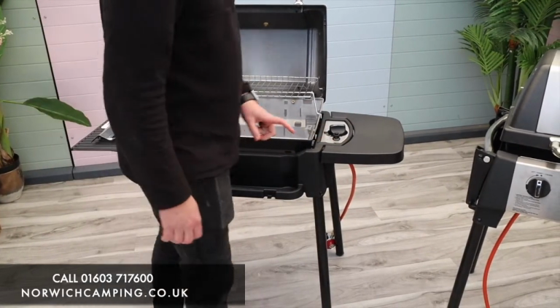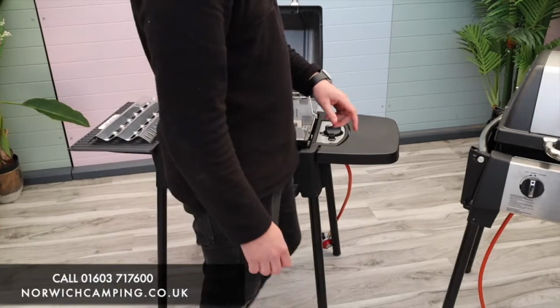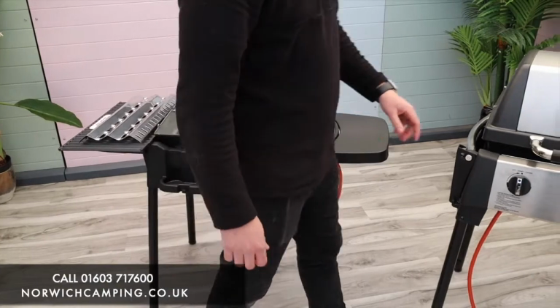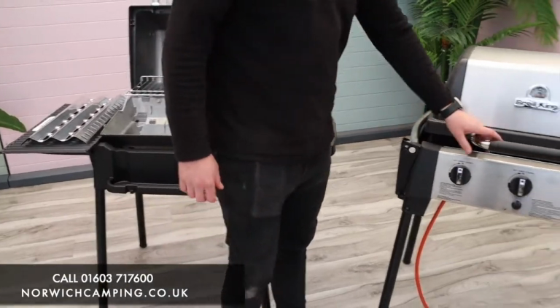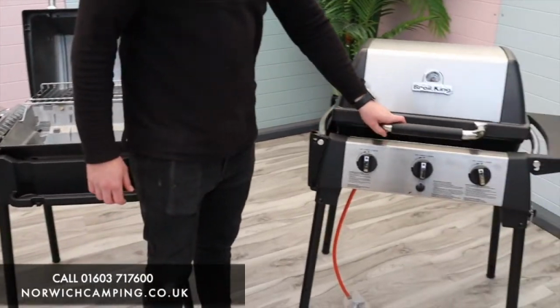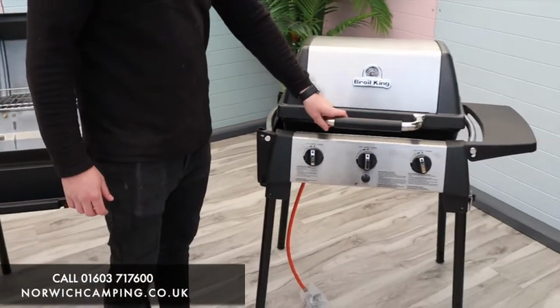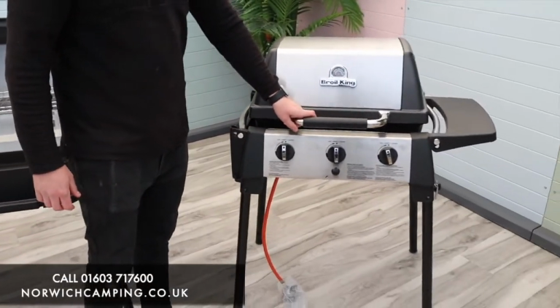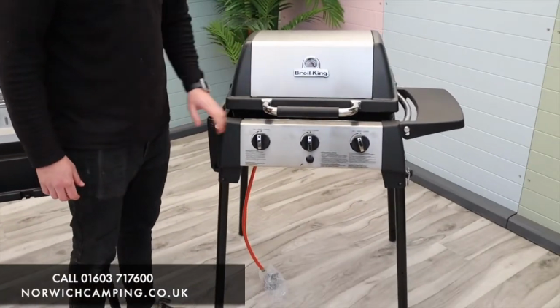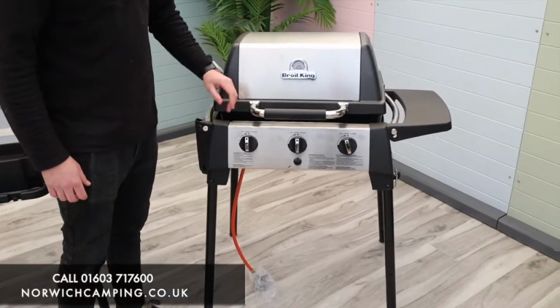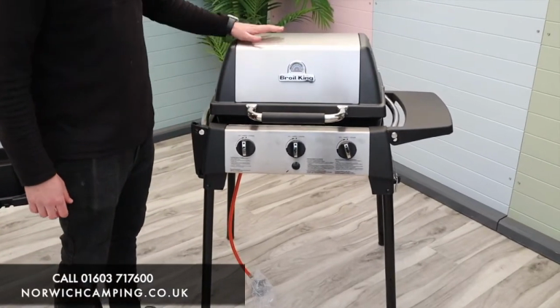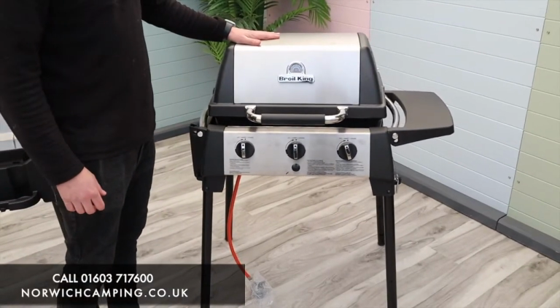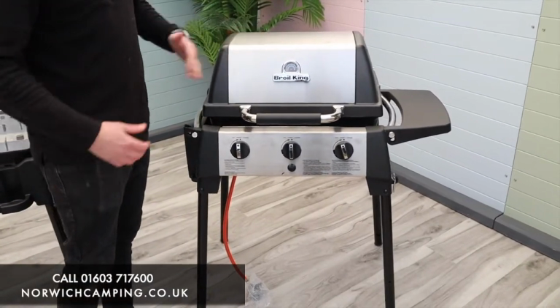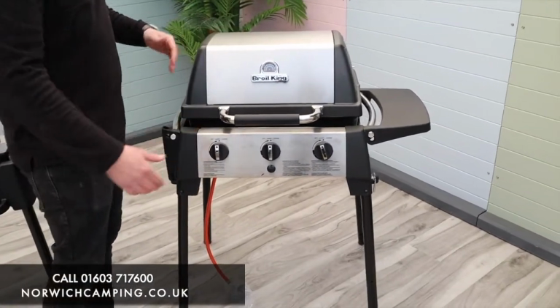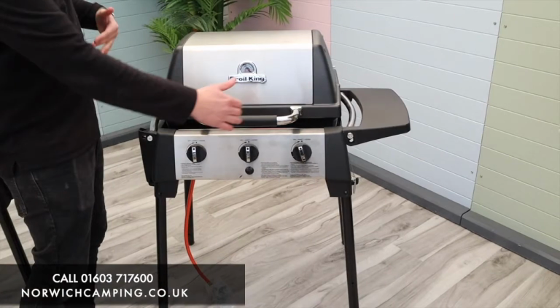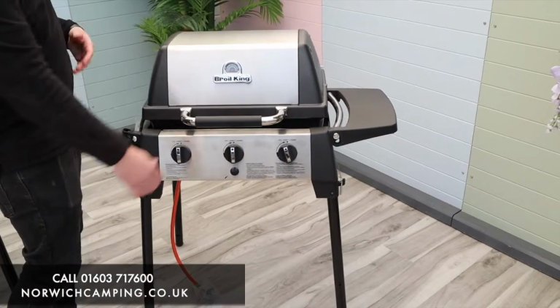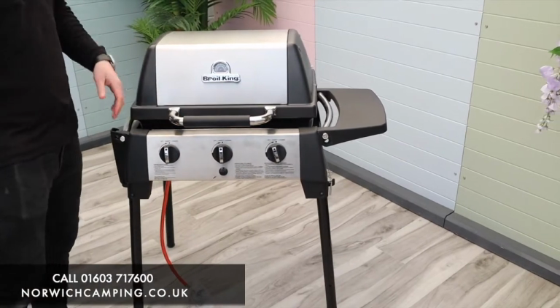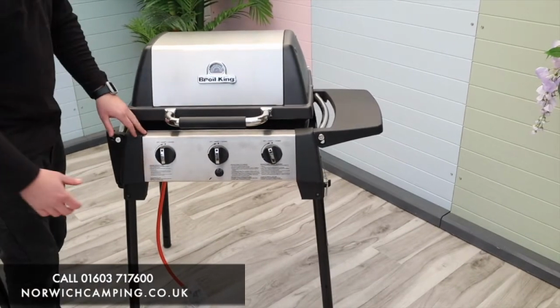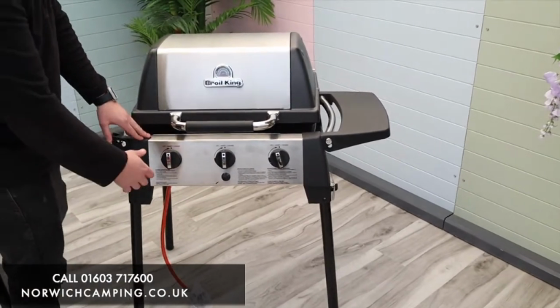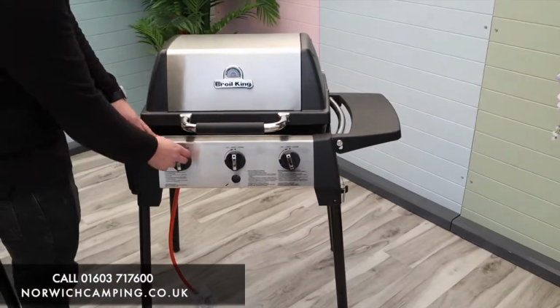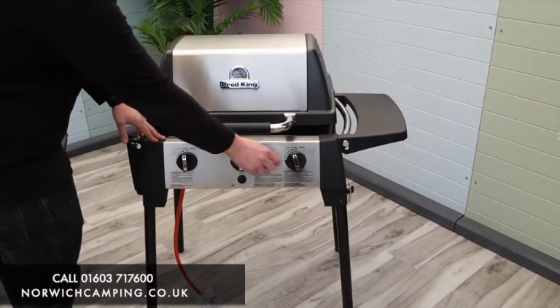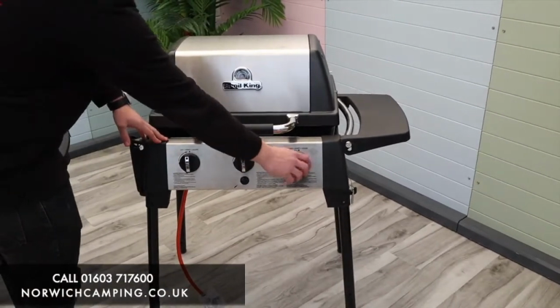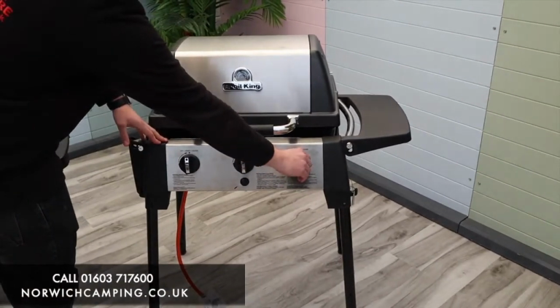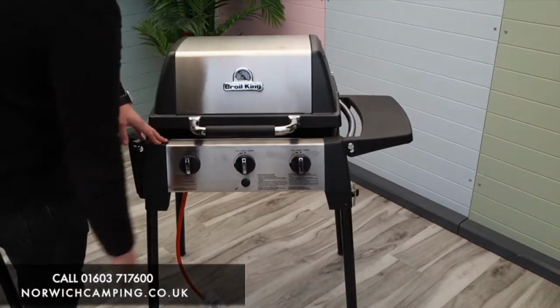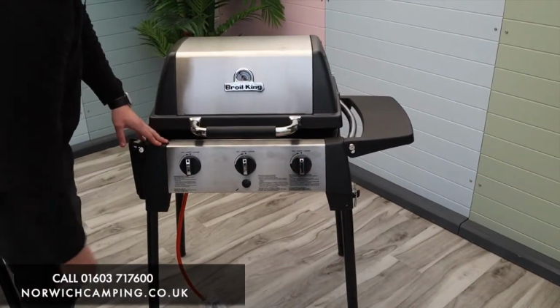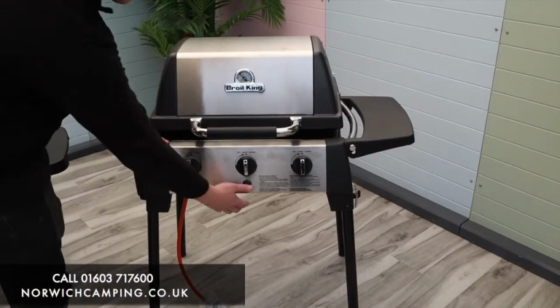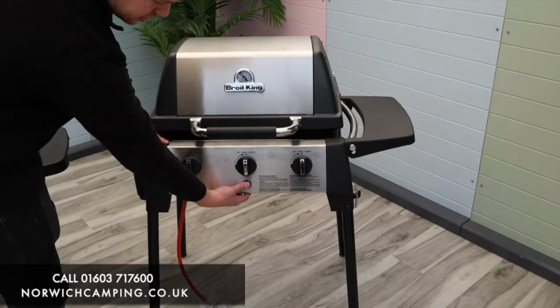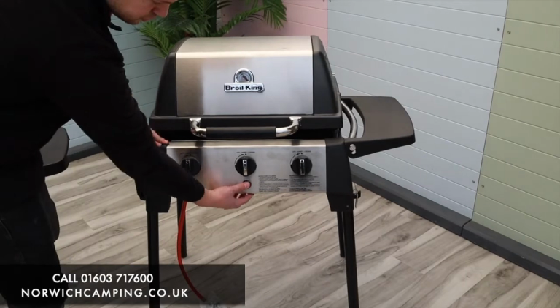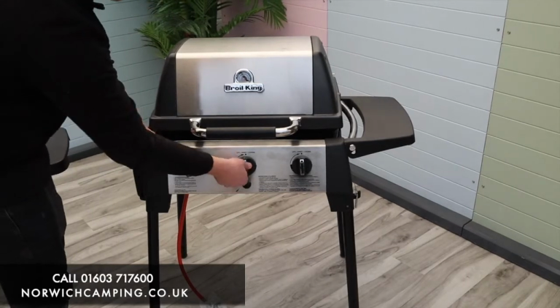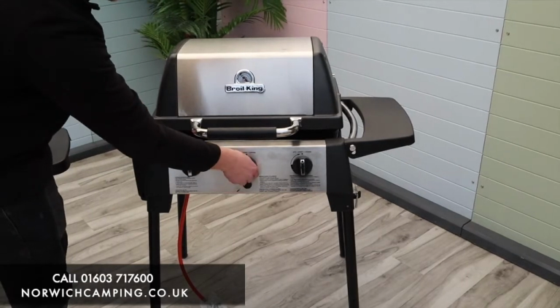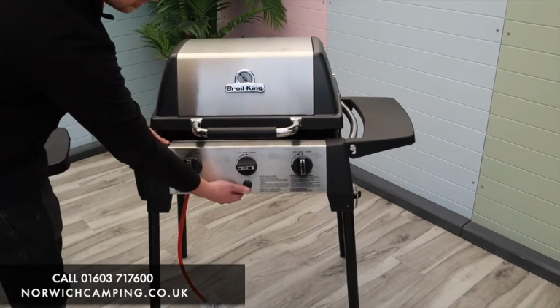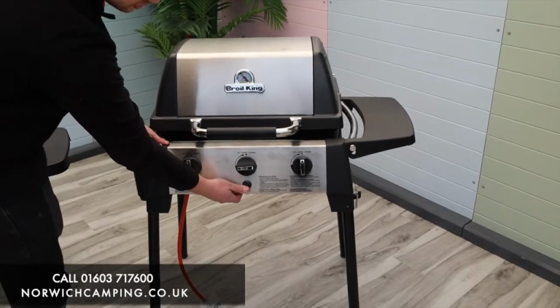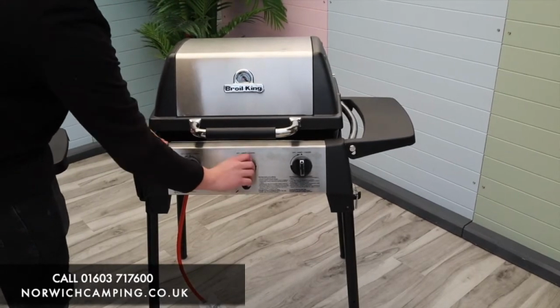On the 320, this is a bit bigger — bigger grill, bigger hood, bigger cooking surface, and obviously wider. You've got three burners on the front and then your ignition at the bottom, so you turn the burners and use the ignition.